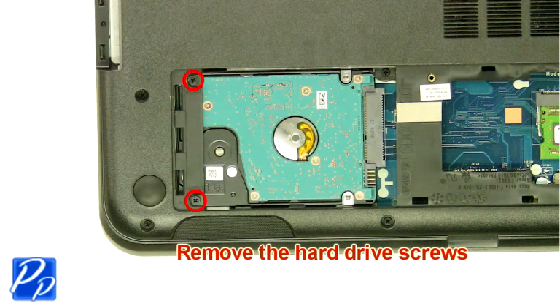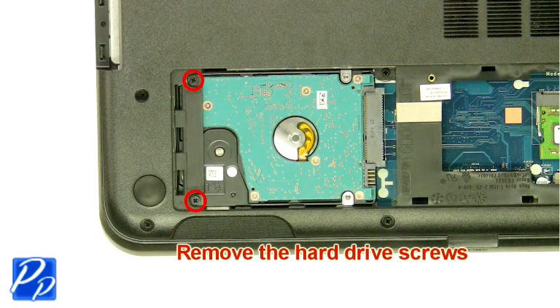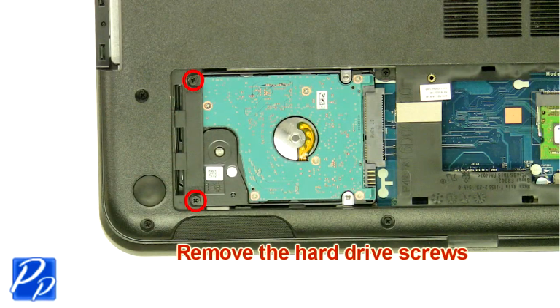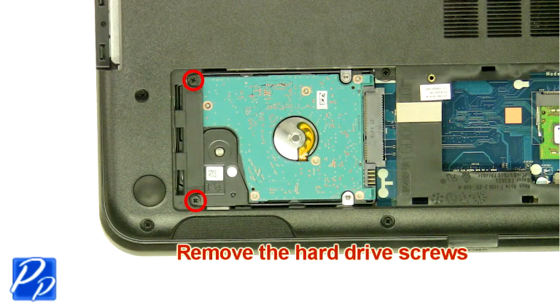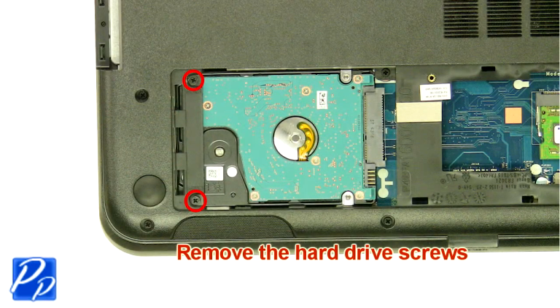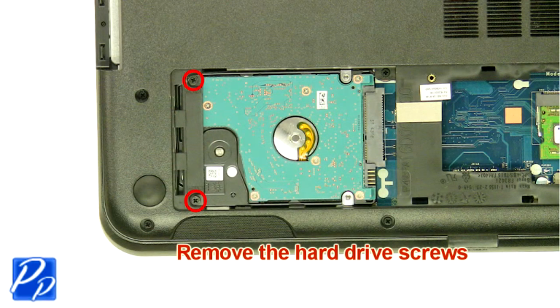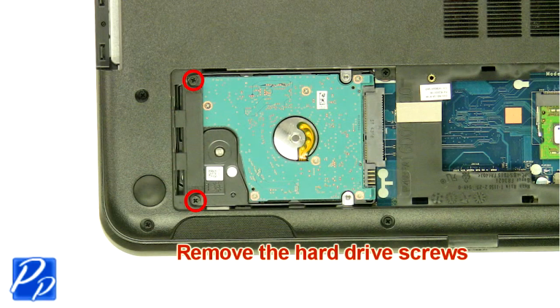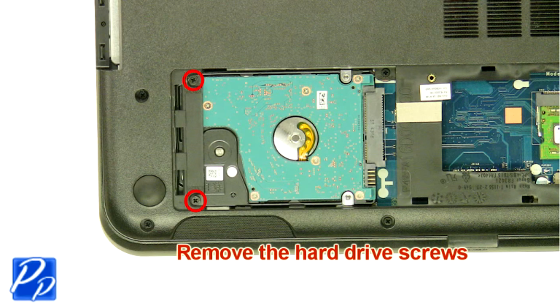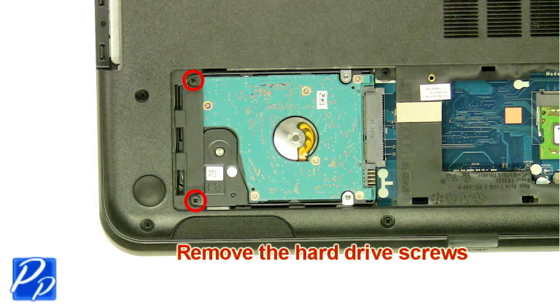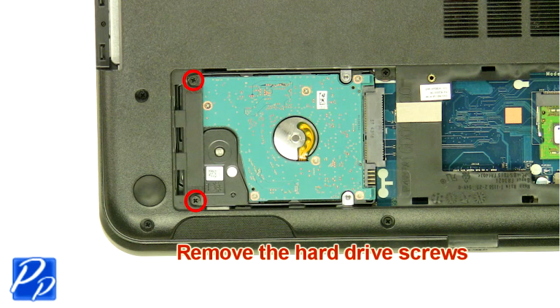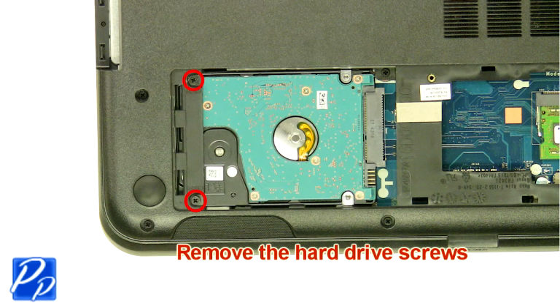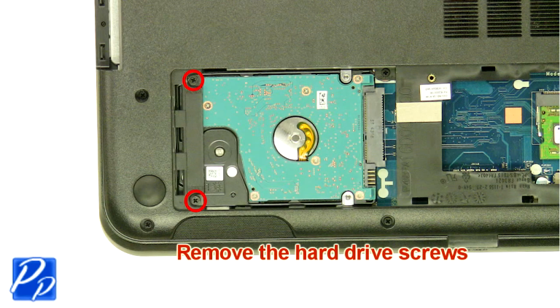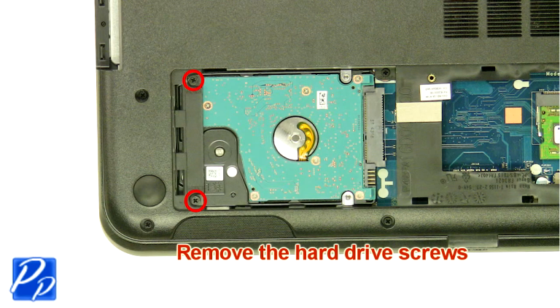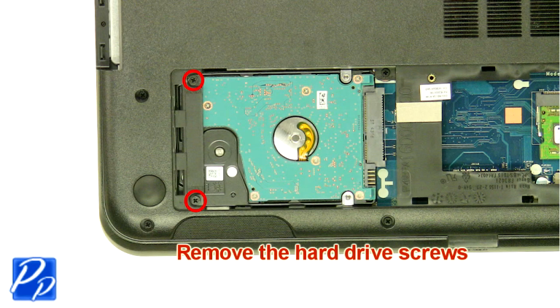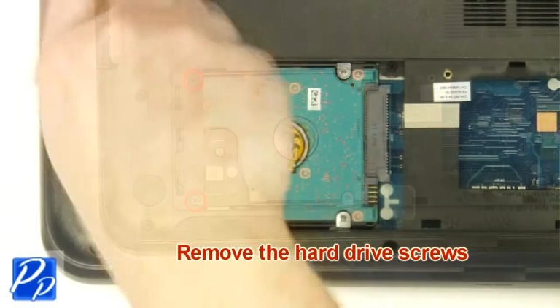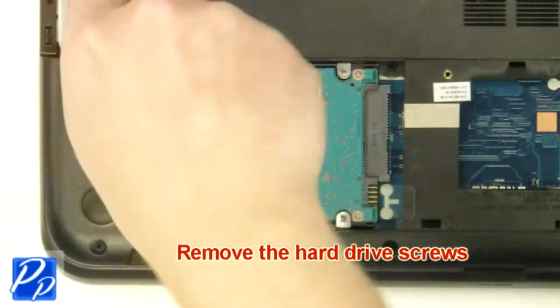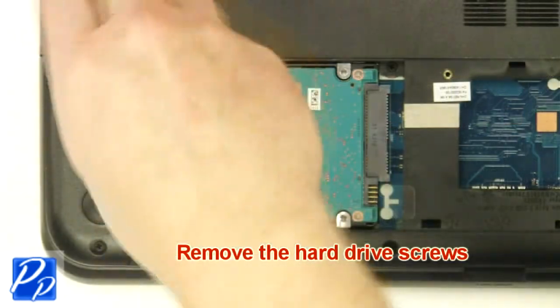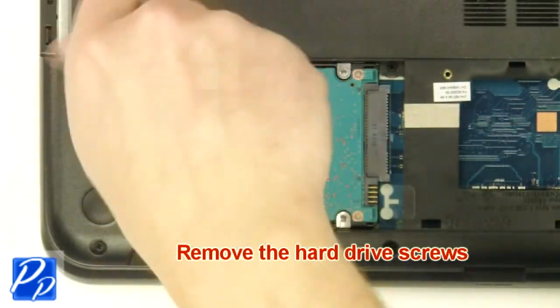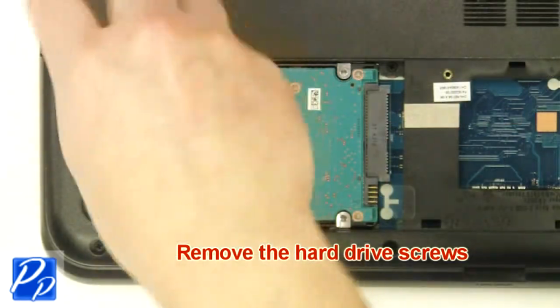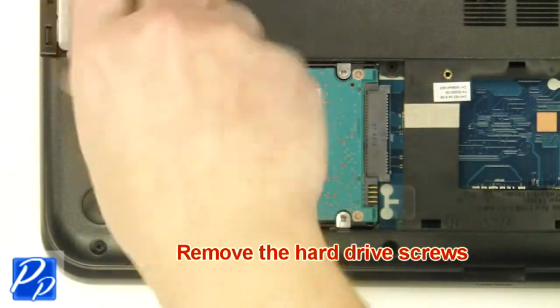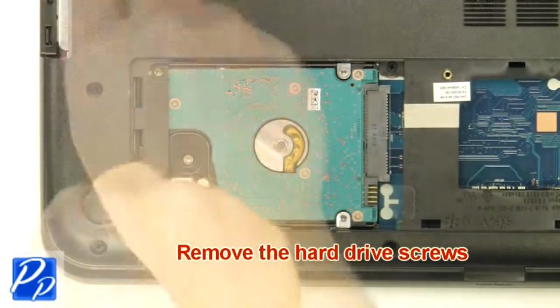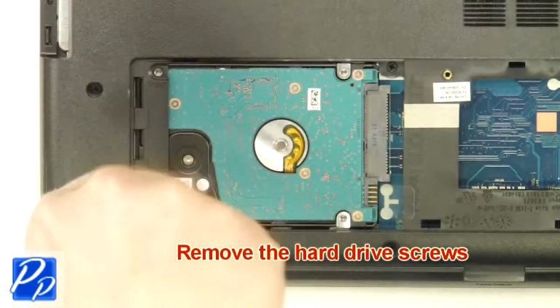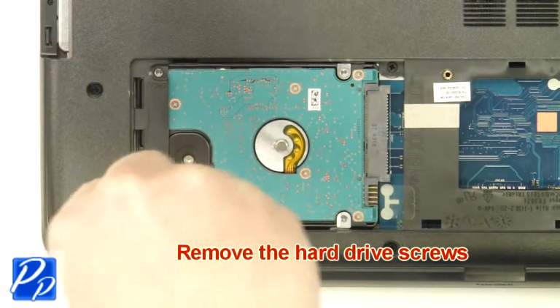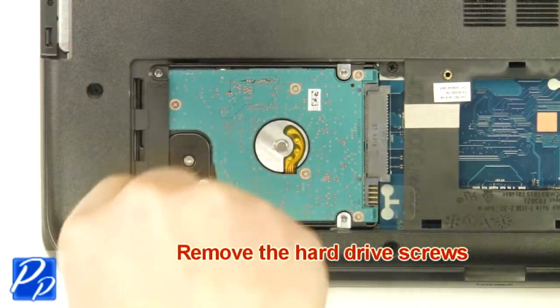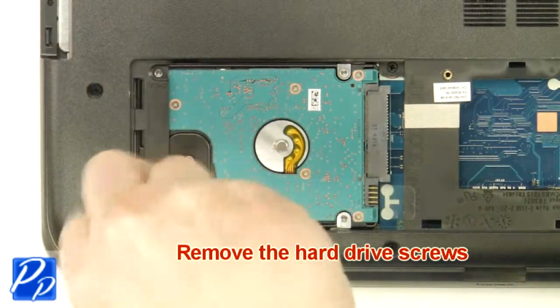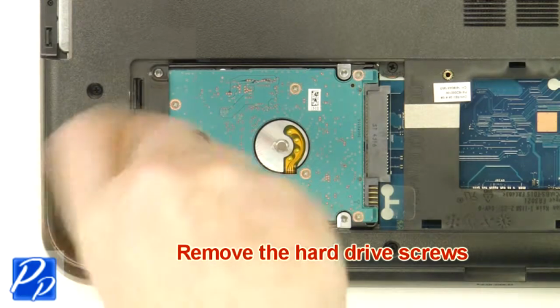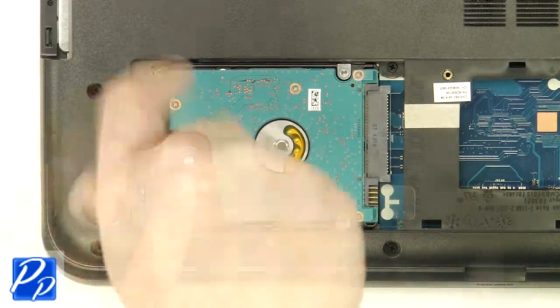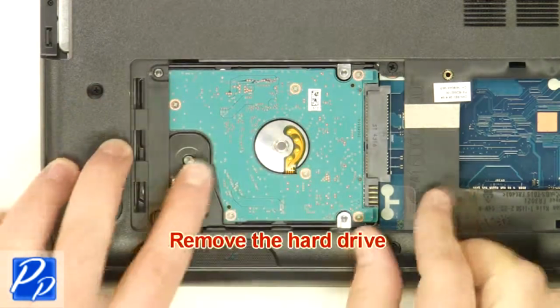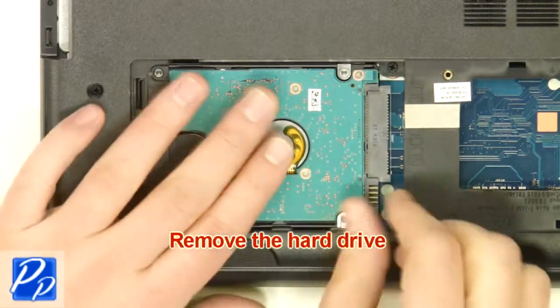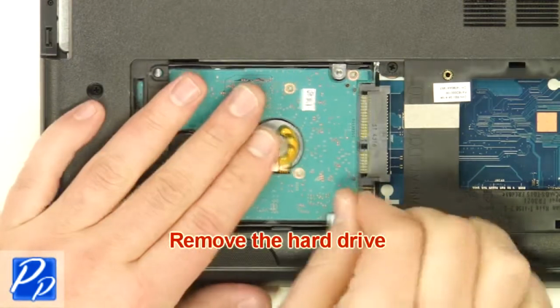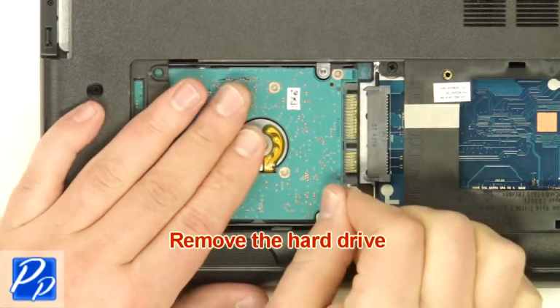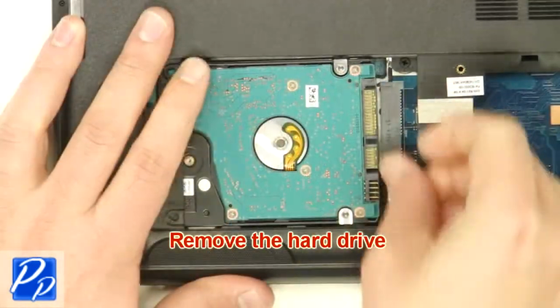Remove the hard drive screws, then remove the hard drive.